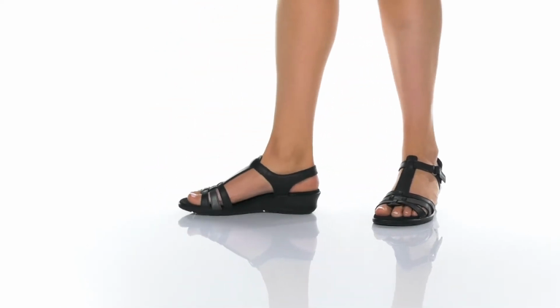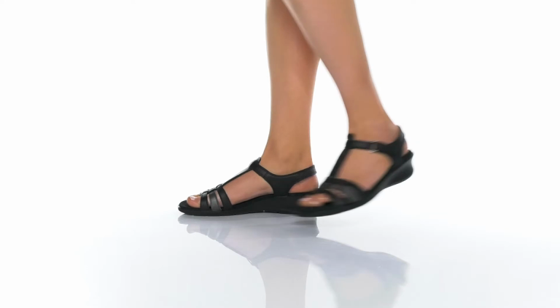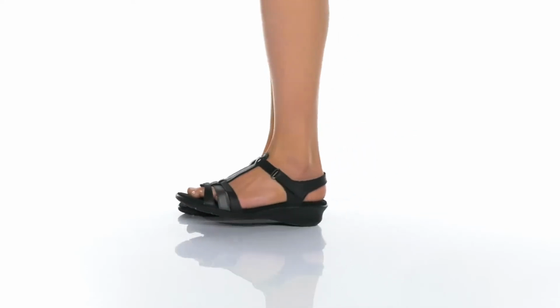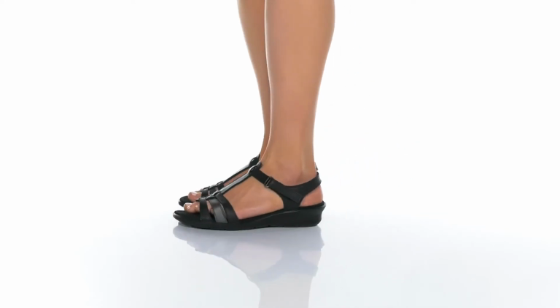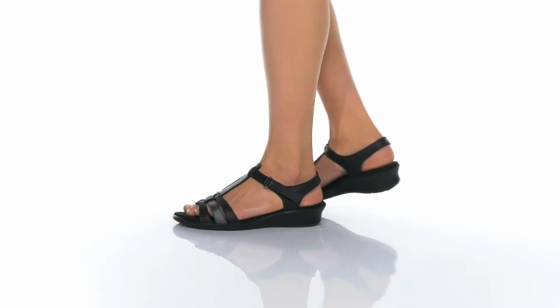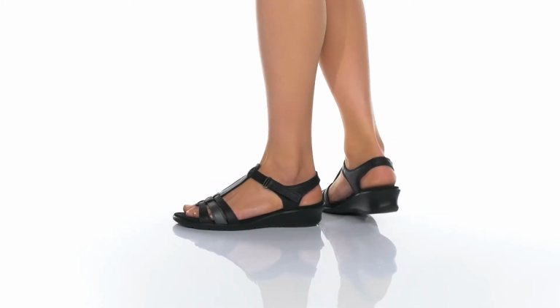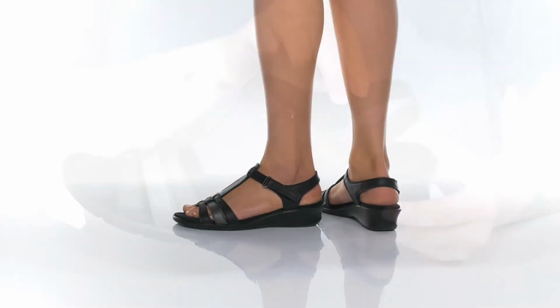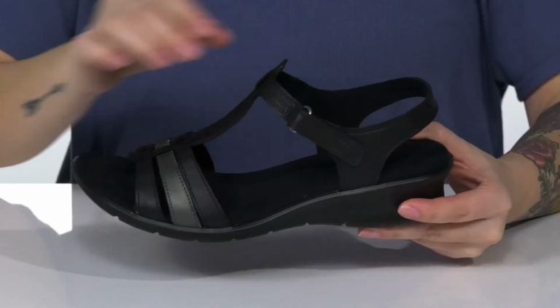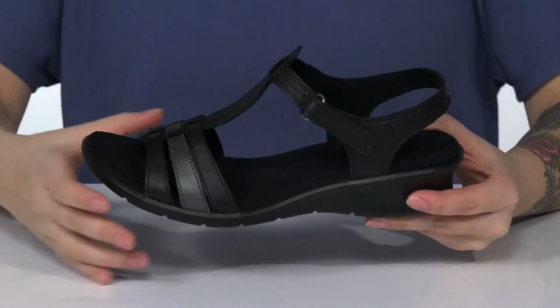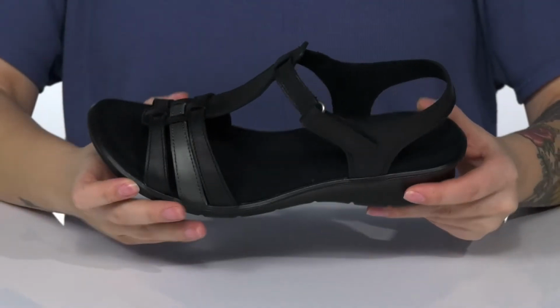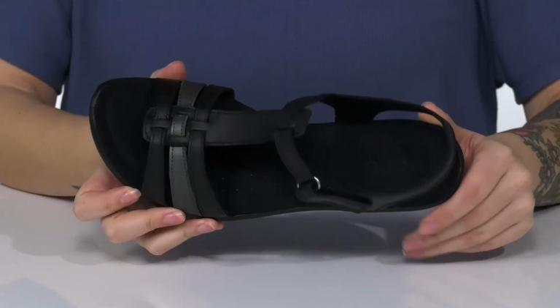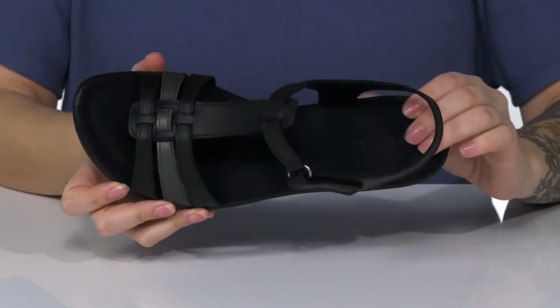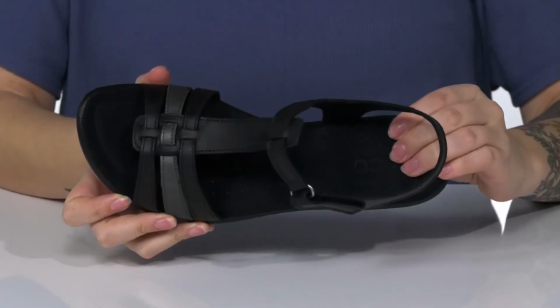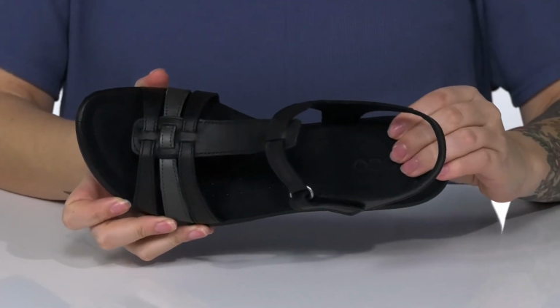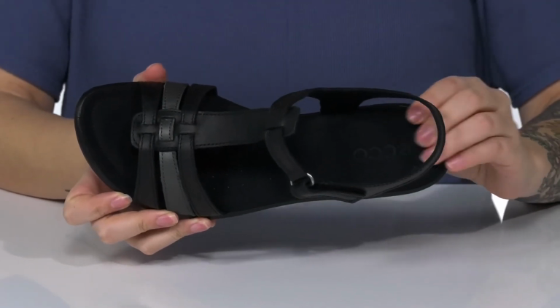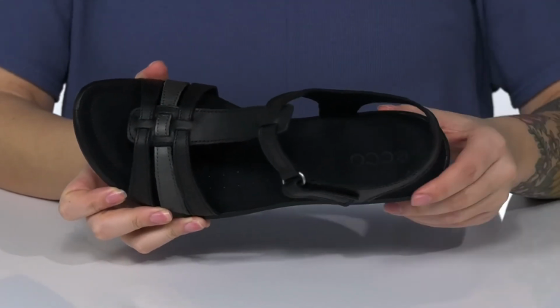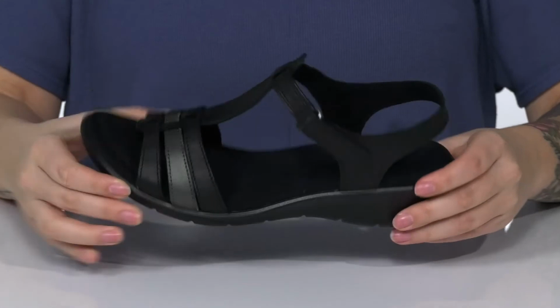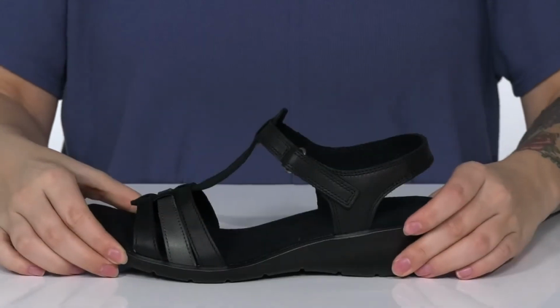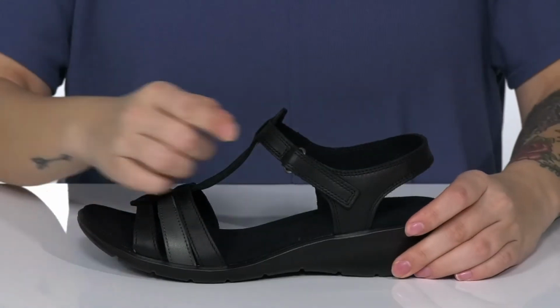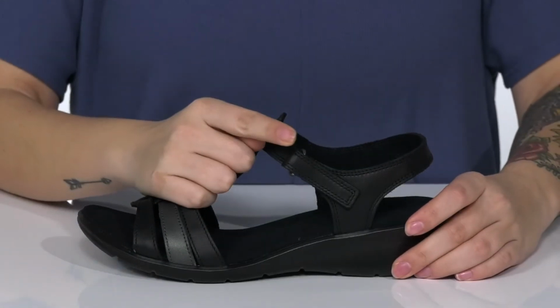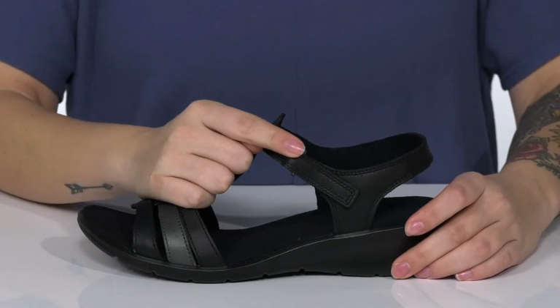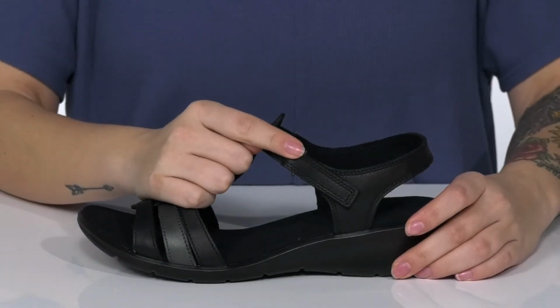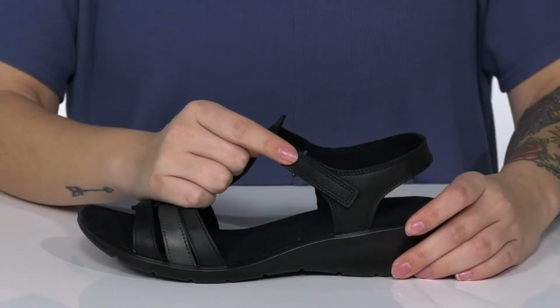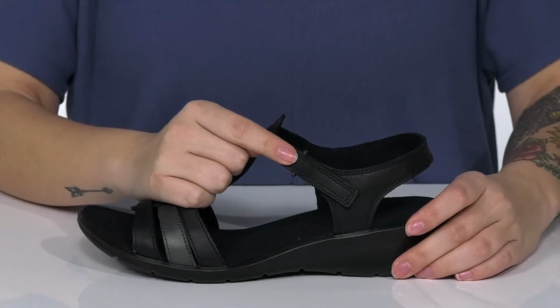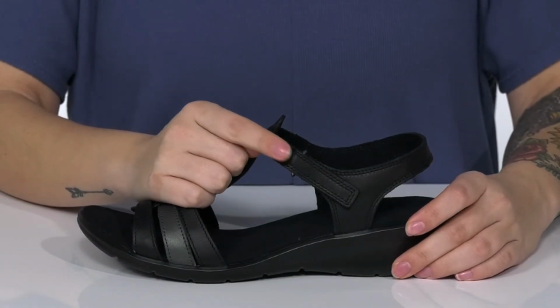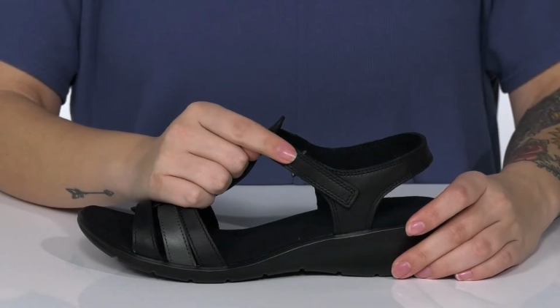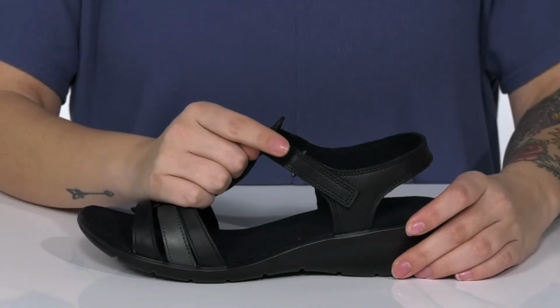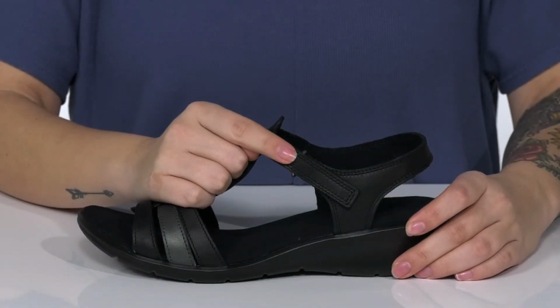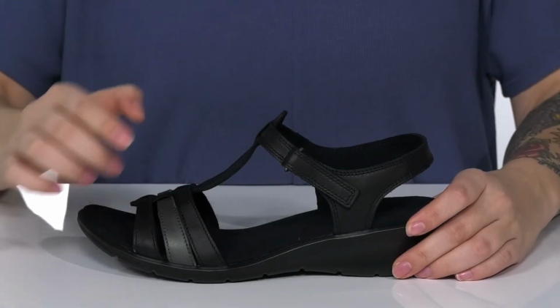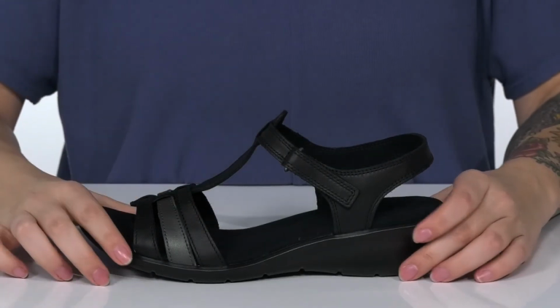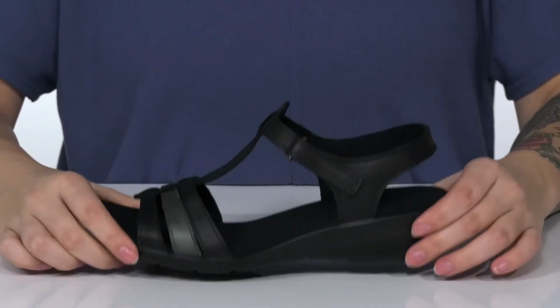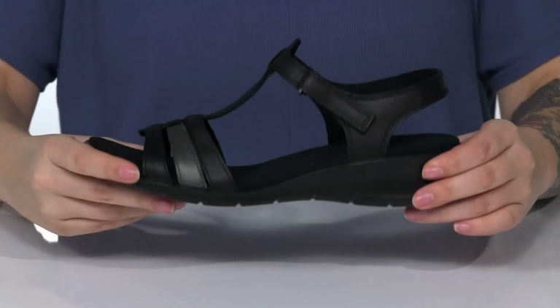These sandals have a leather upper with a textile inner lining. The footbed is lightly cushioned for comfort. On the side, there is an adjustable hook and loop strap that will also allow you to slip these on very easily.